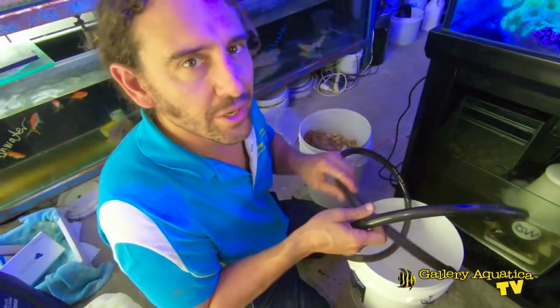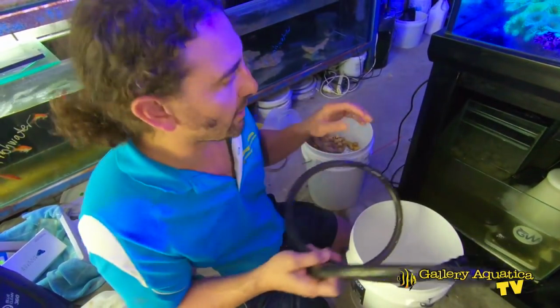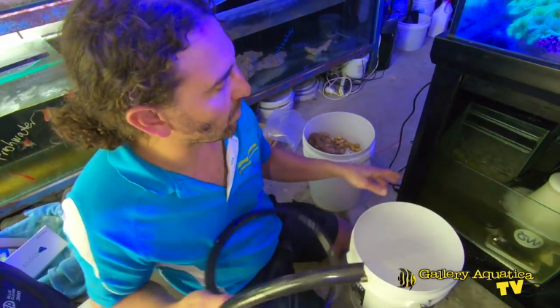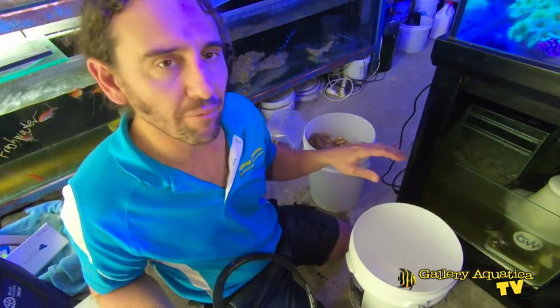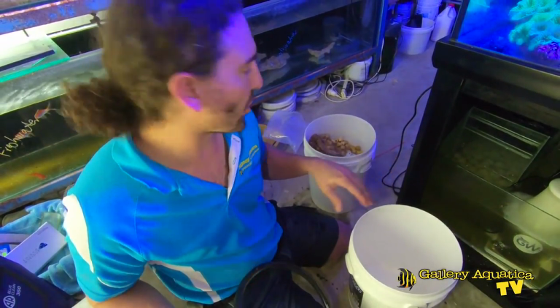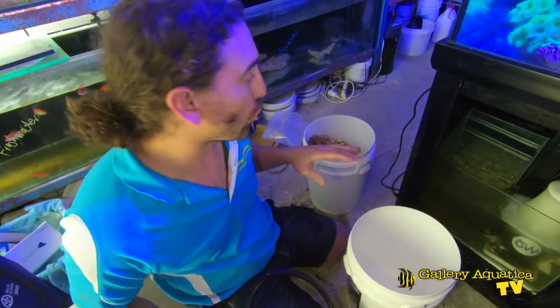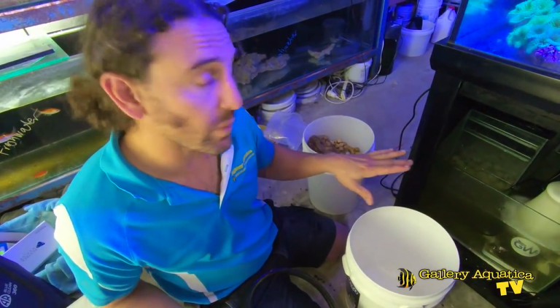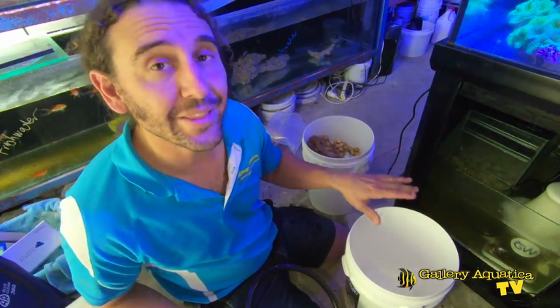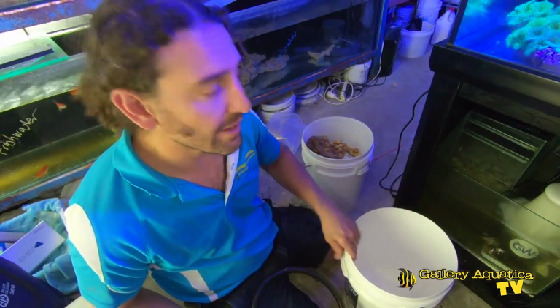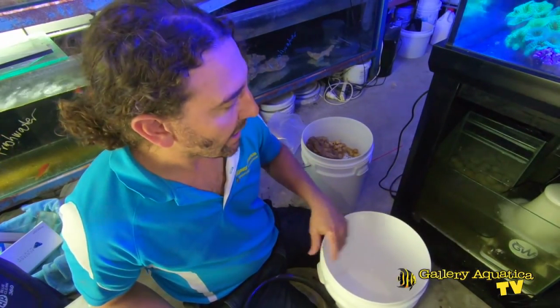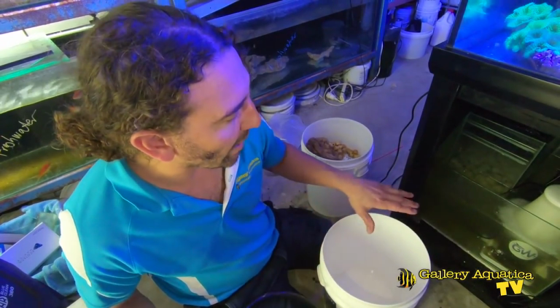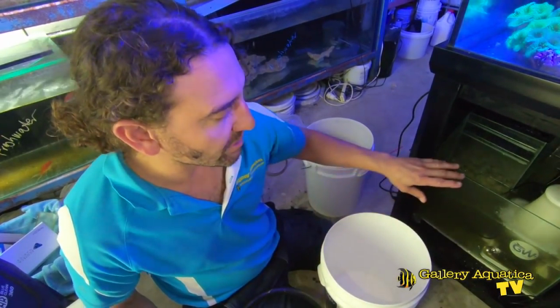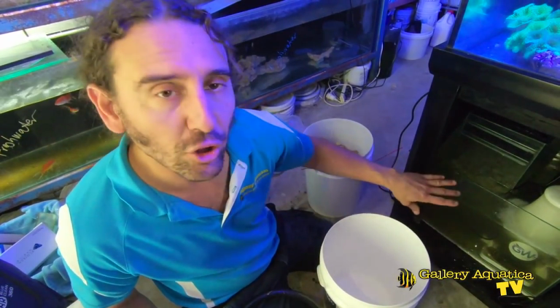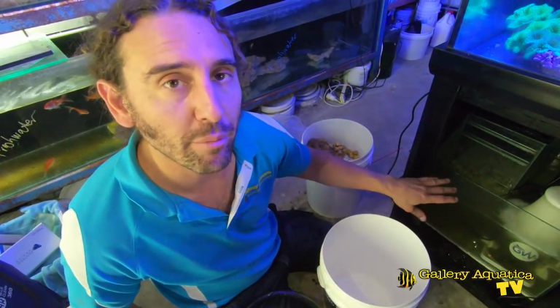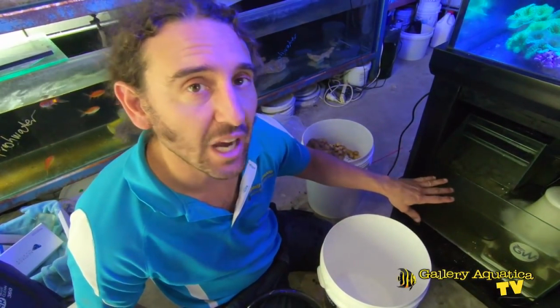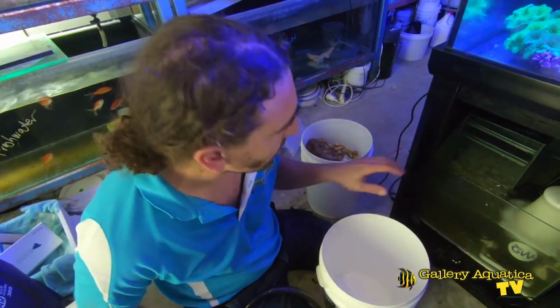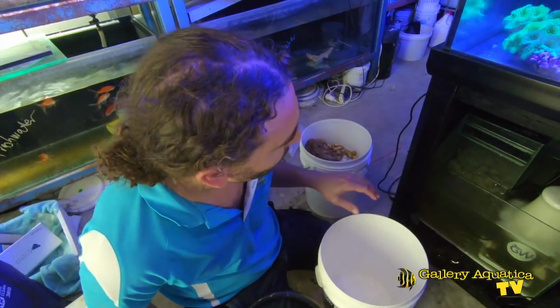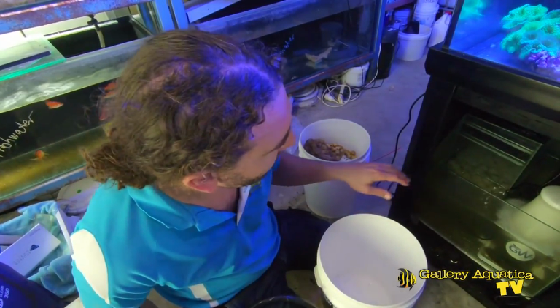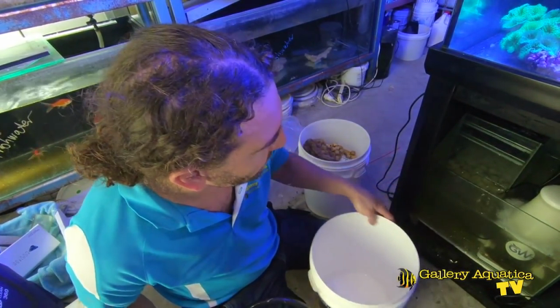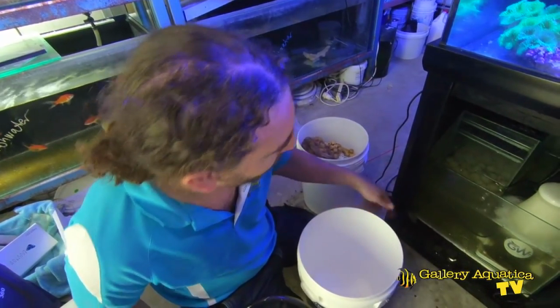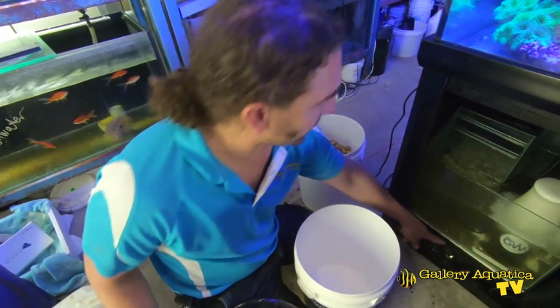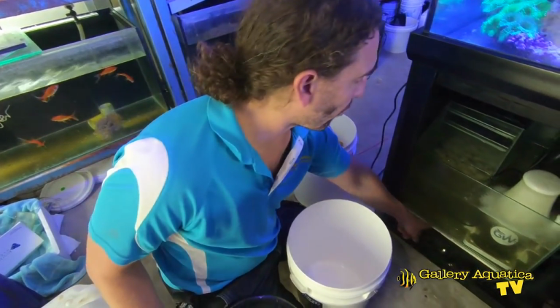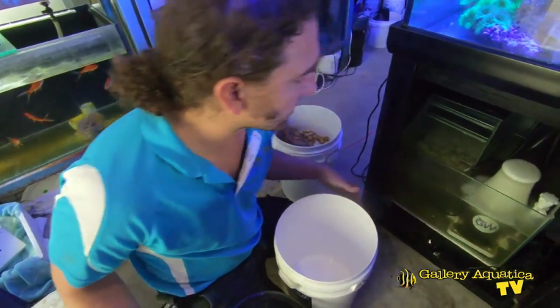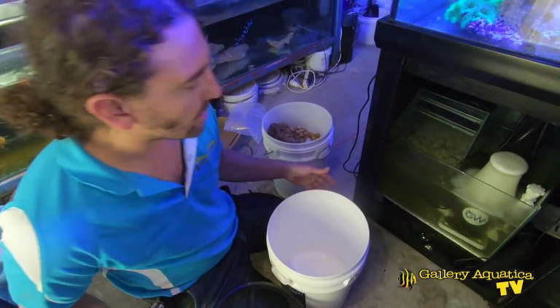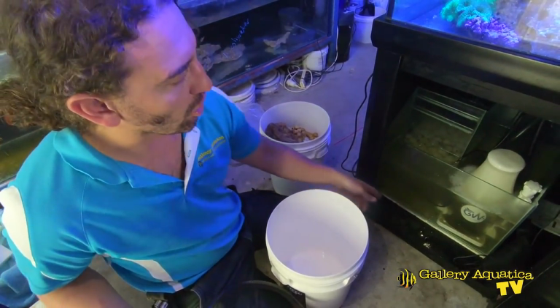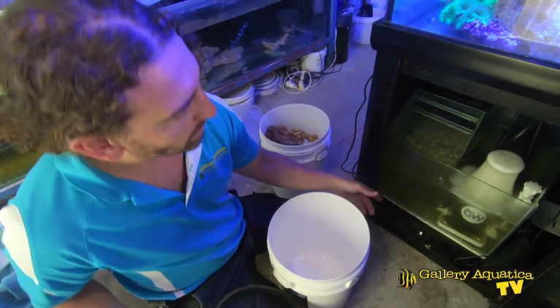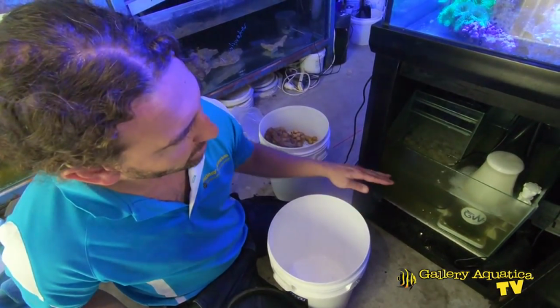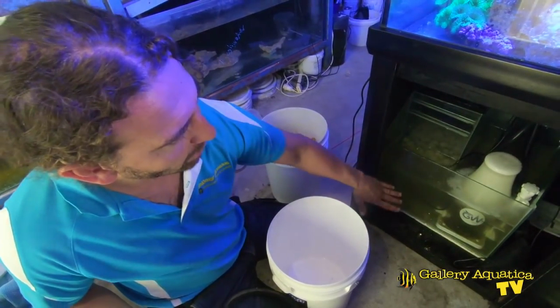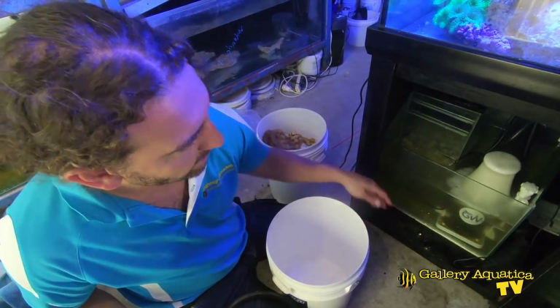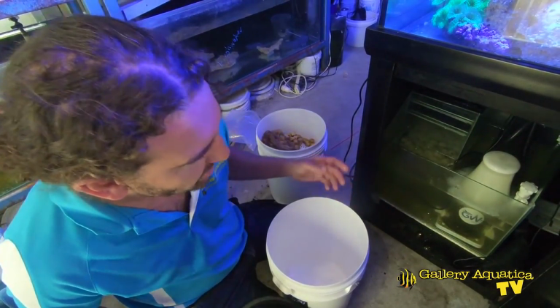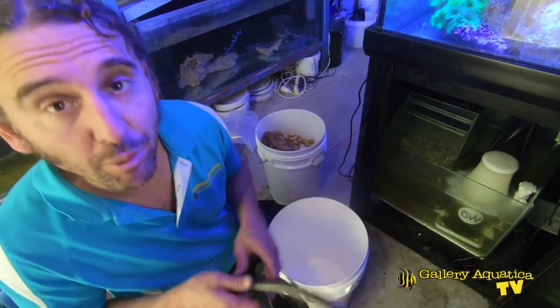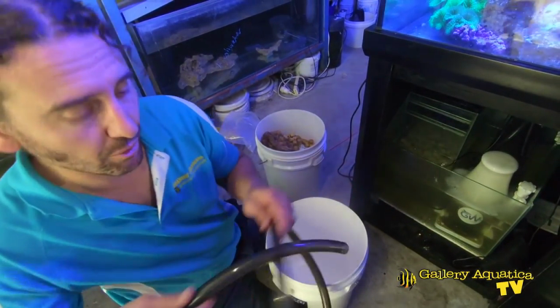Because of the noodles that we had in there and the way they were just sitting on the bottom of the sump, we were having this problem with detritus. So I'm going to siphon out as much of that as possible.